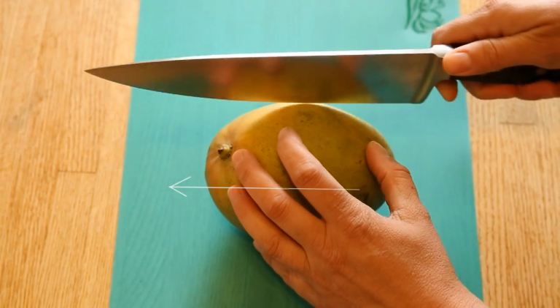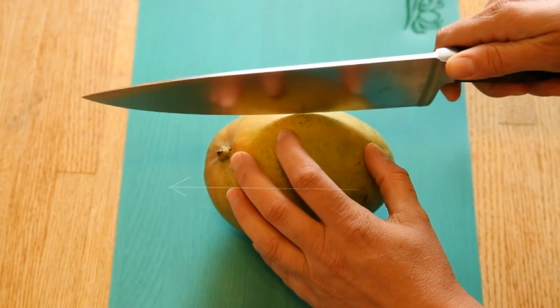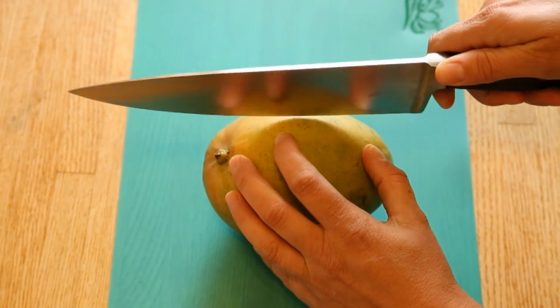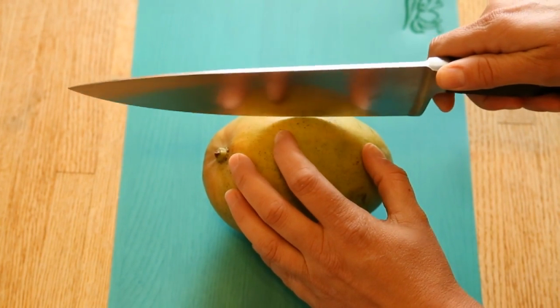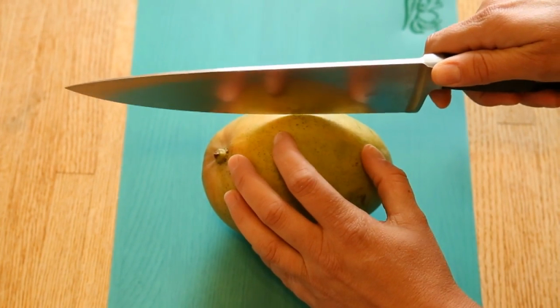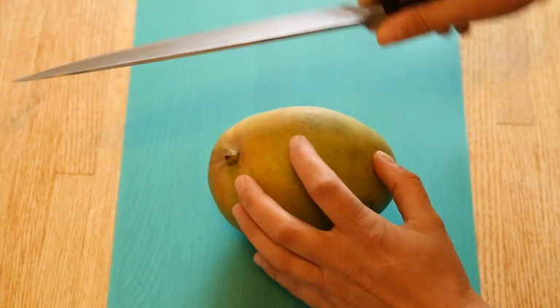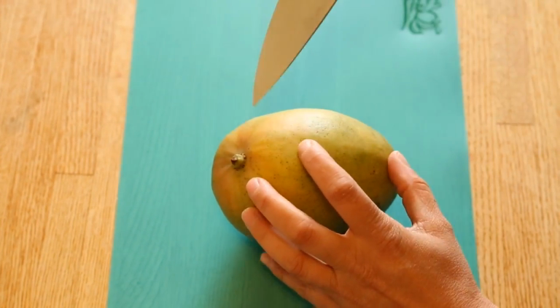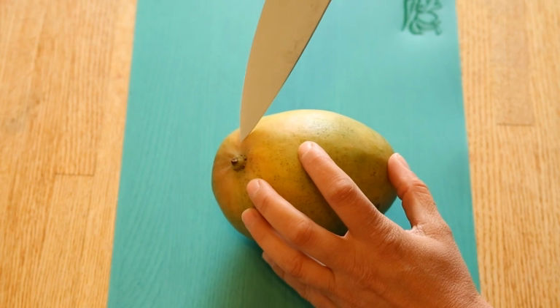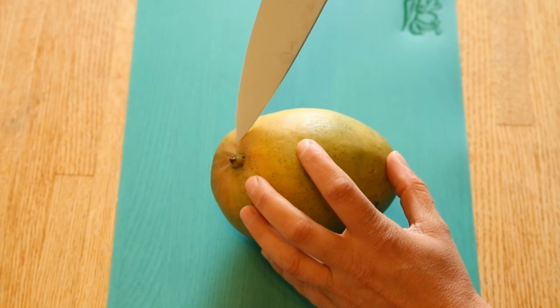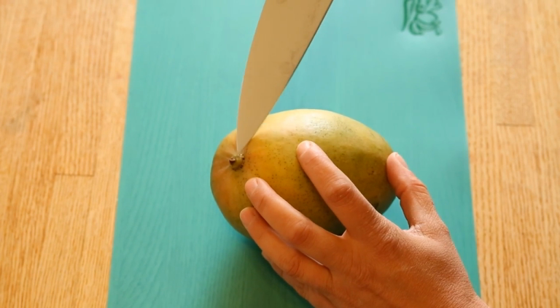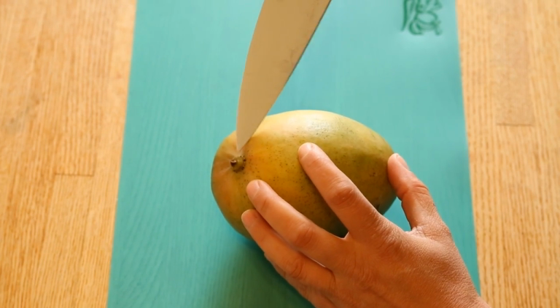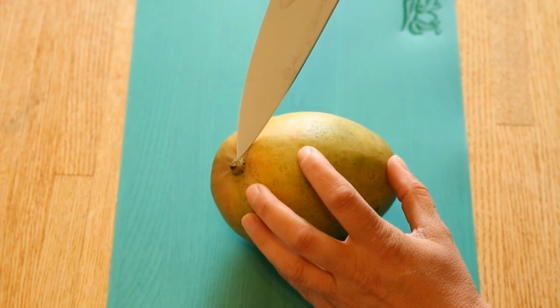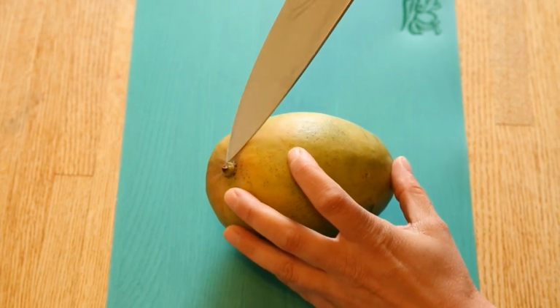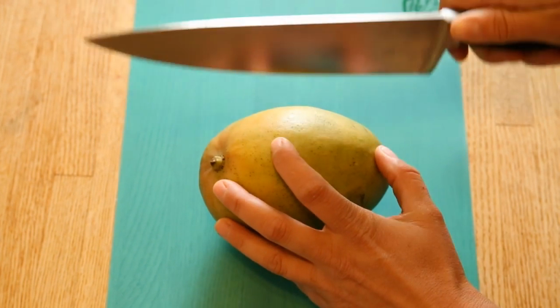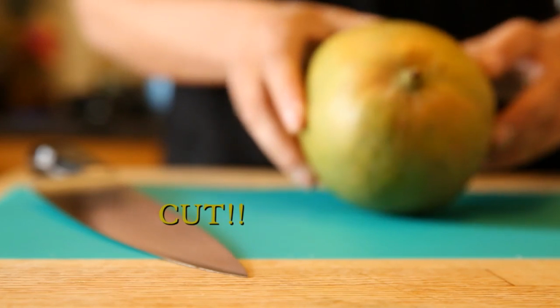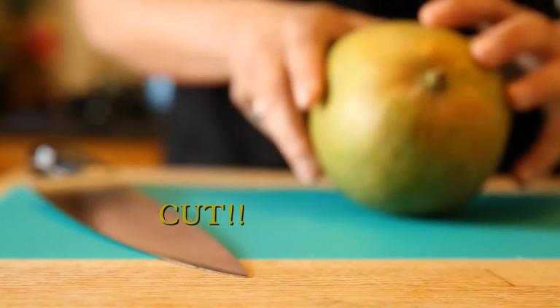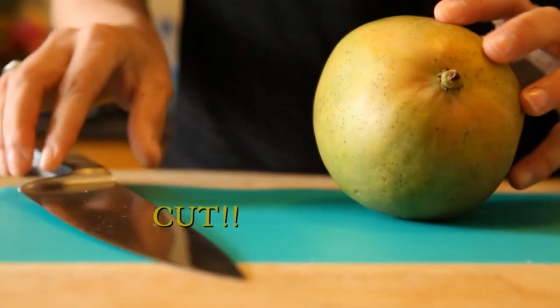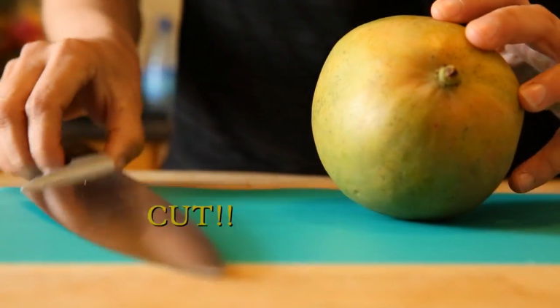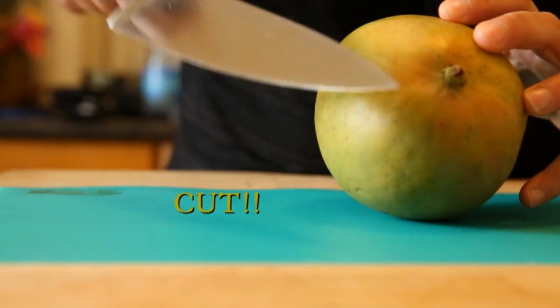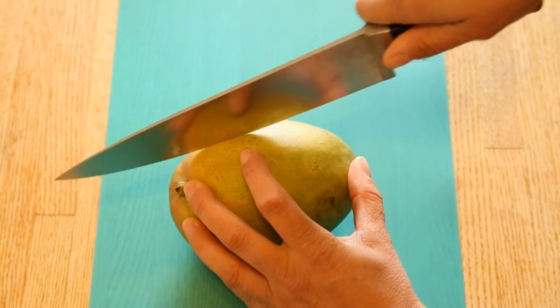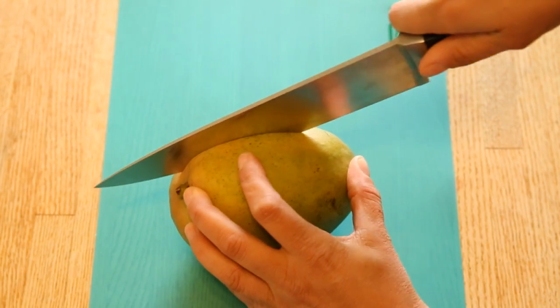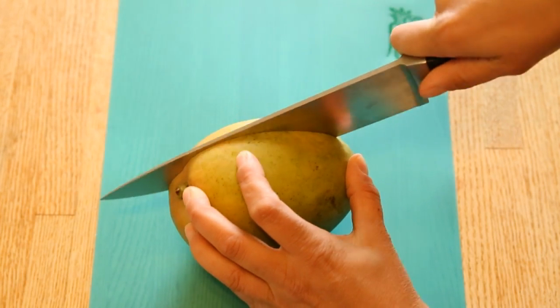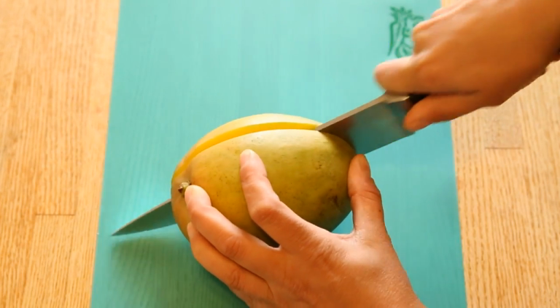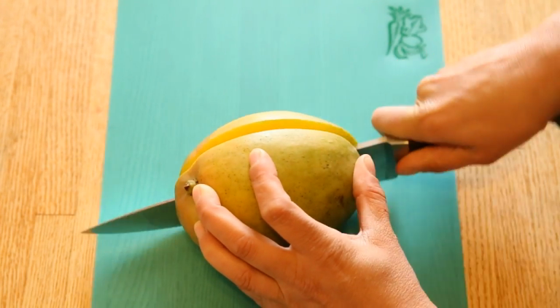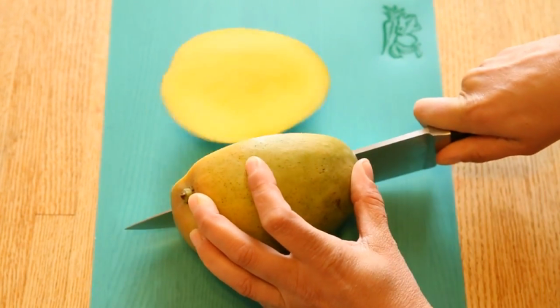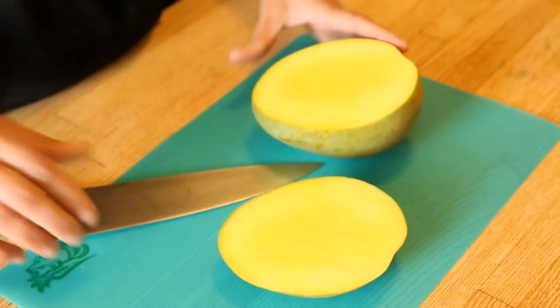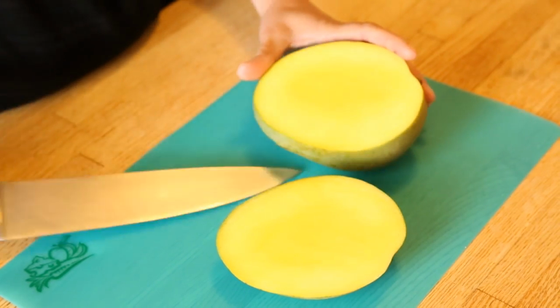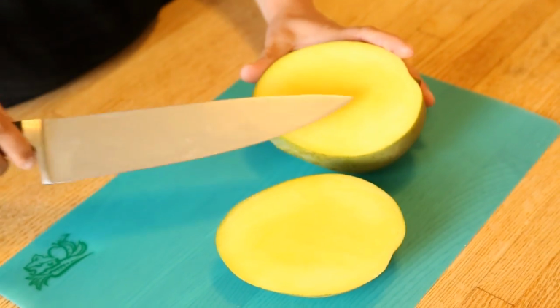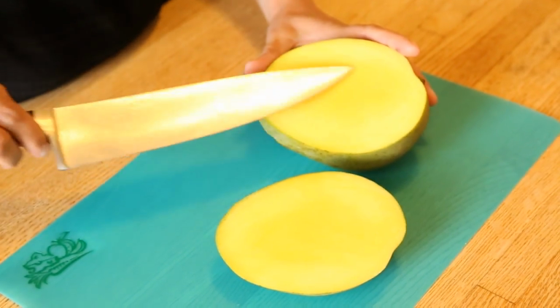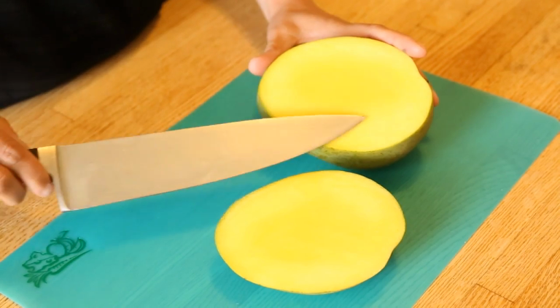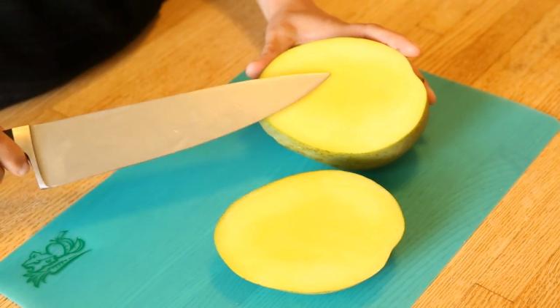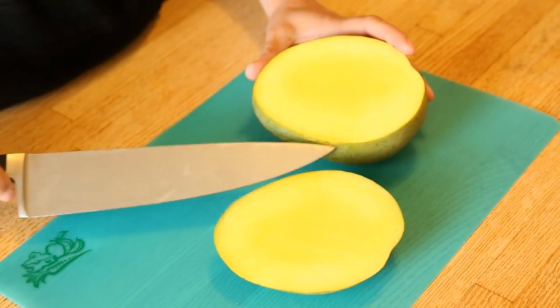You want to put the mango up on its side. I'm going to turn it so it's facing me, and then you kind of want to guess where that pit might be. I usually go maybe a half an inch from the stem of the mango. So we're going to go ahead and get started with the cut — and you can see that I haven't dipped into the pit, which is nice.